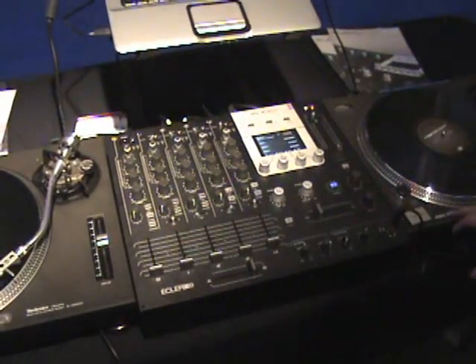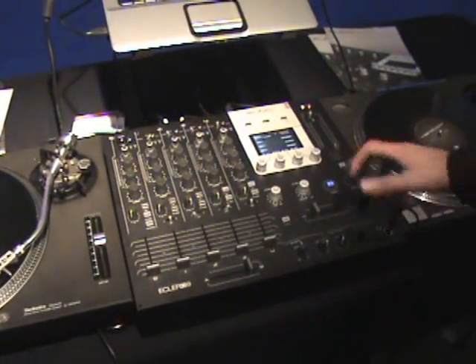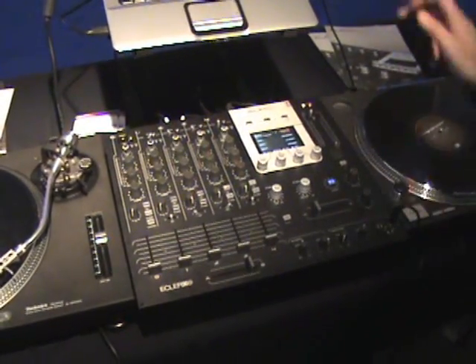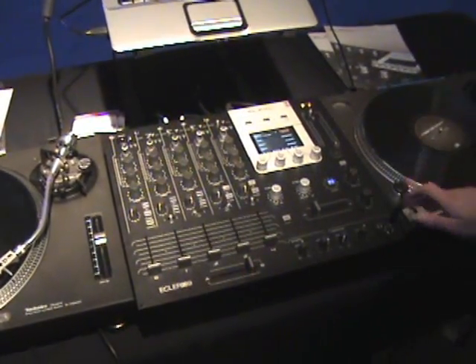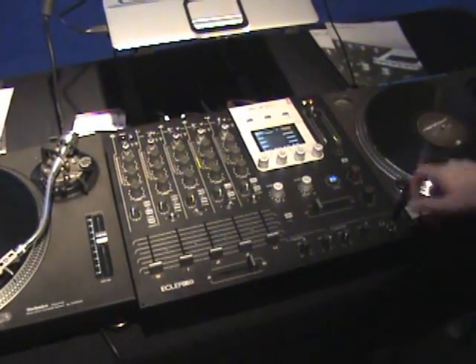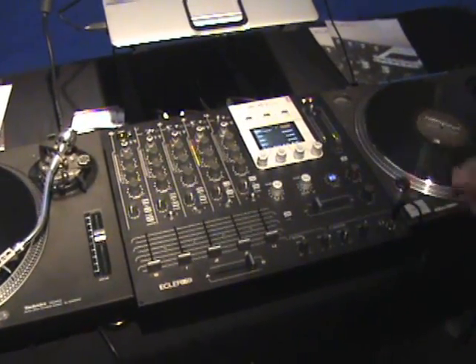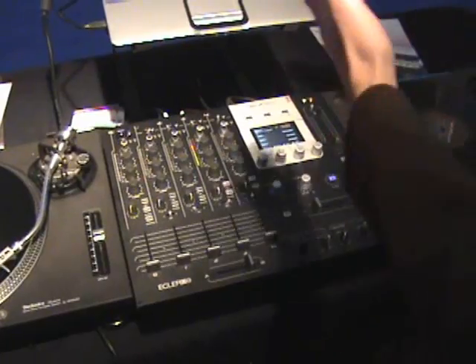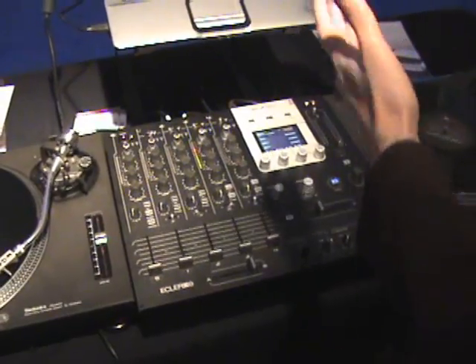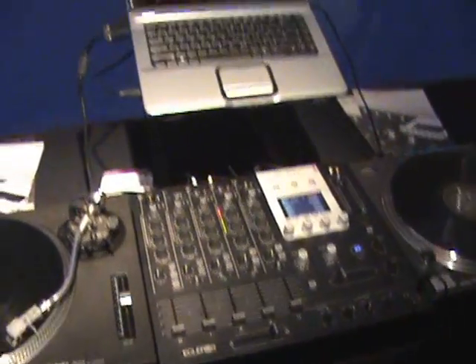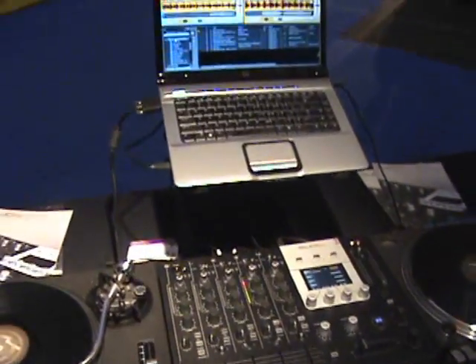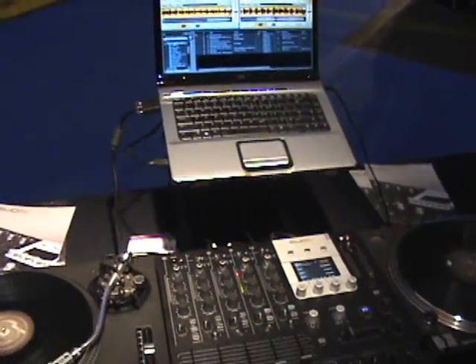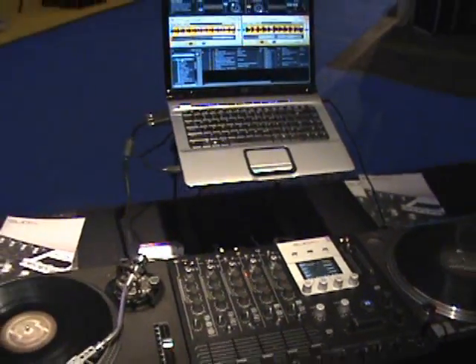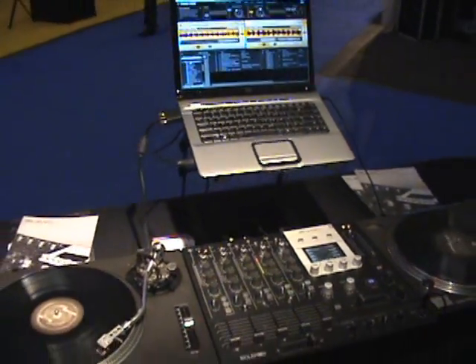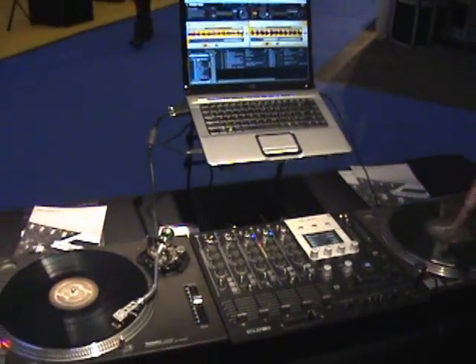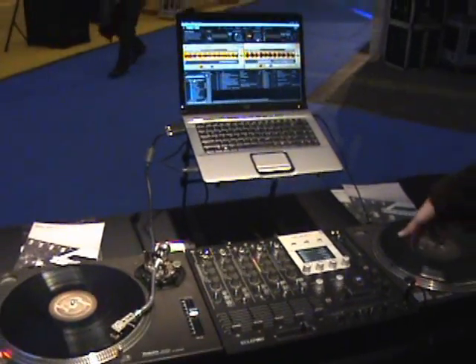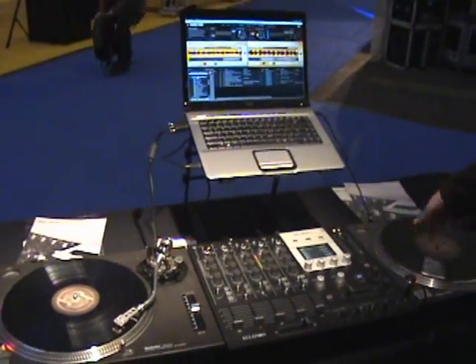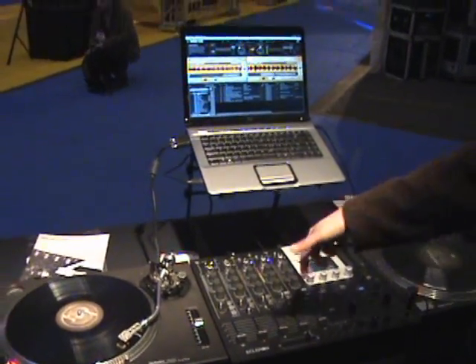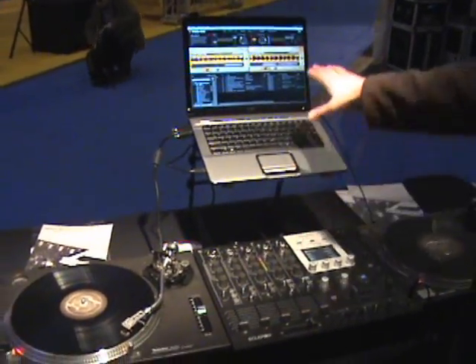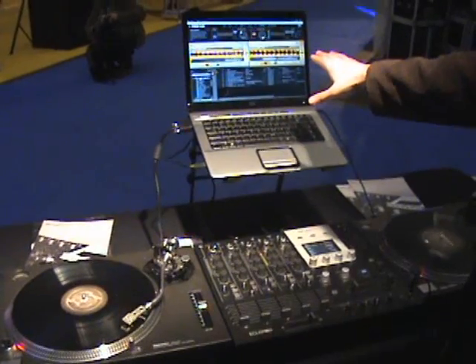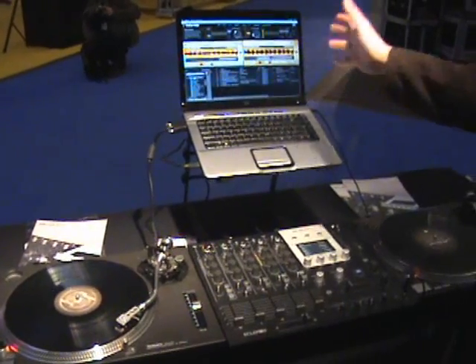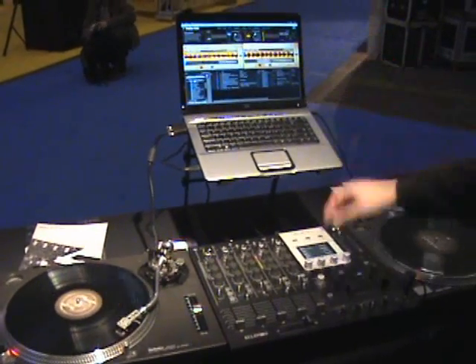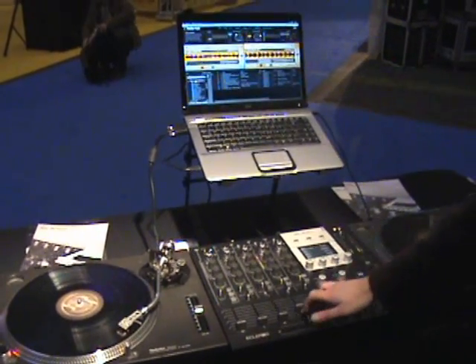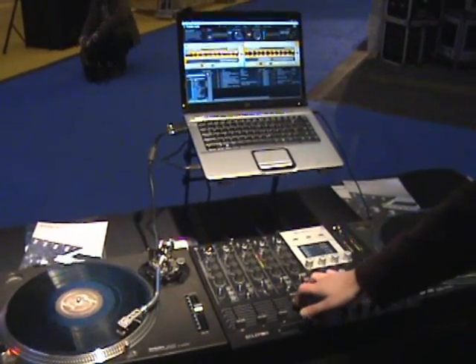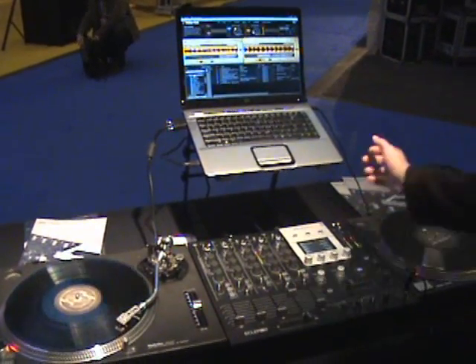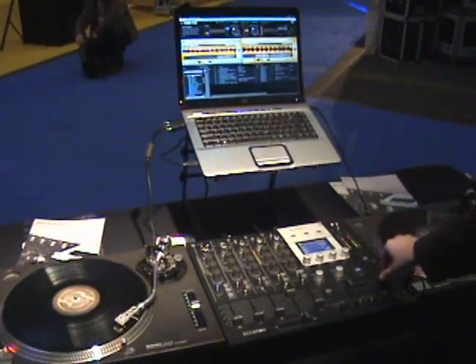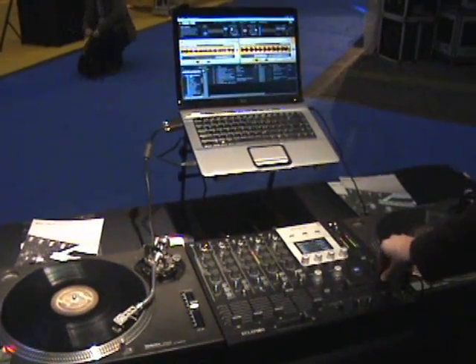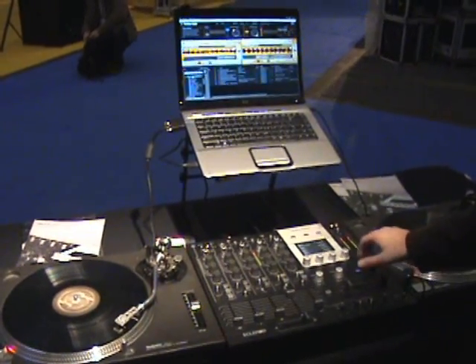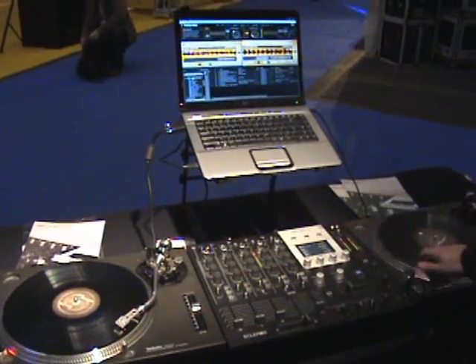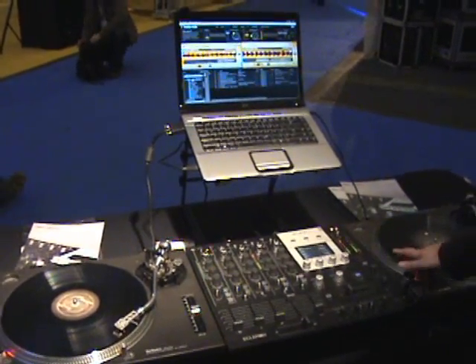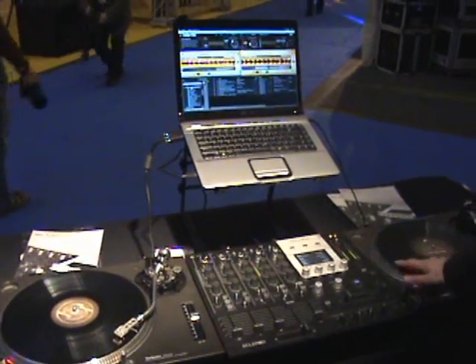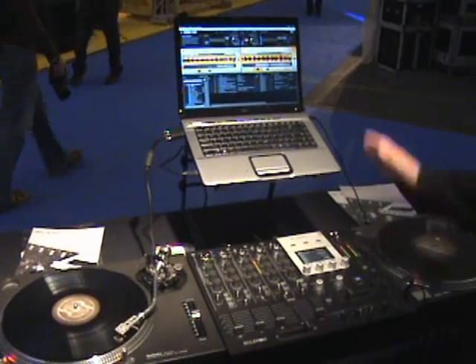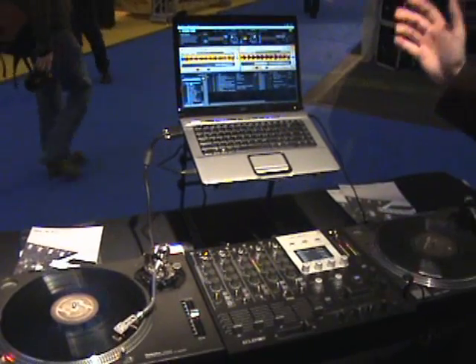For instance, I can play a track using my Tractor Scratch — all I have is my timecoded vinyl plugged into the mixer and my Tractor Scratch right there. Play a track, scratch, or whatever.